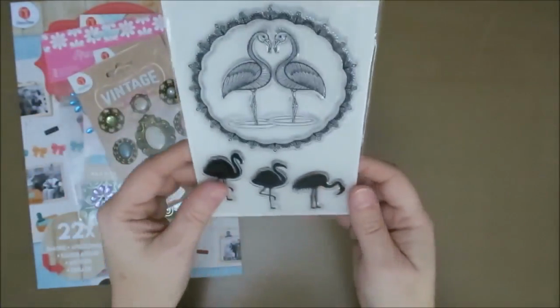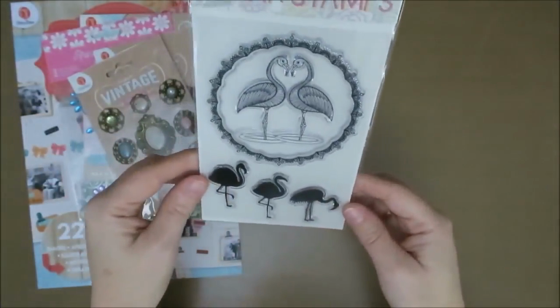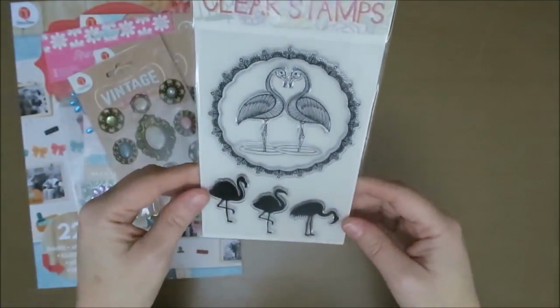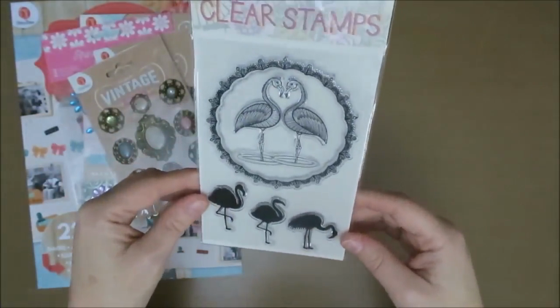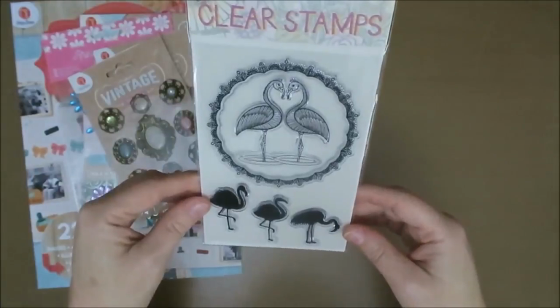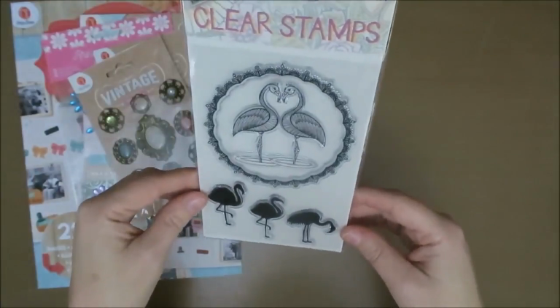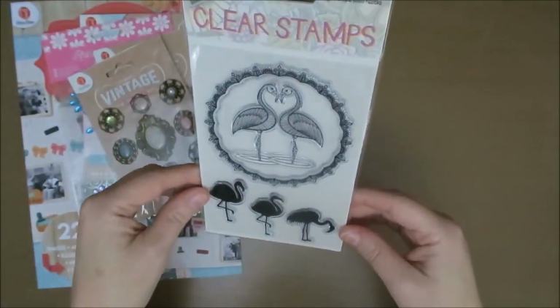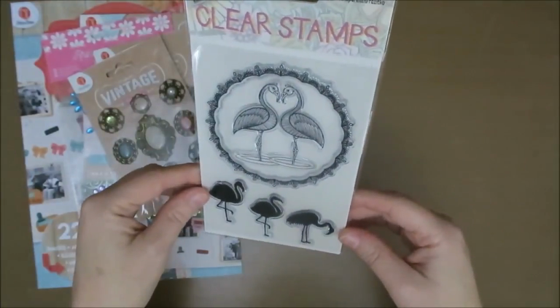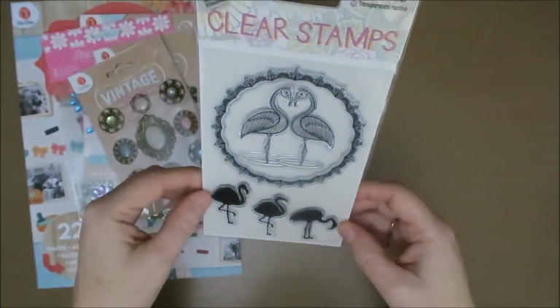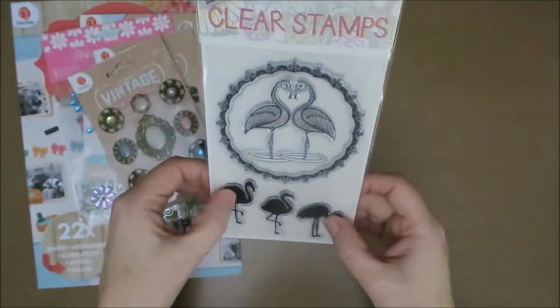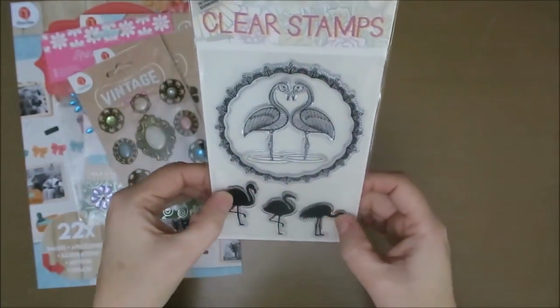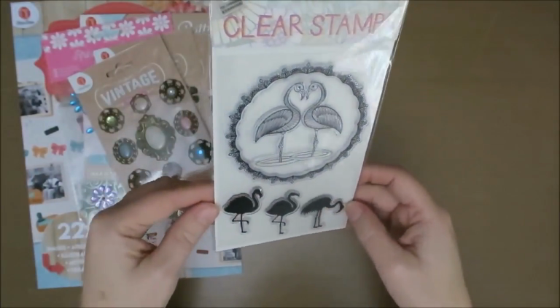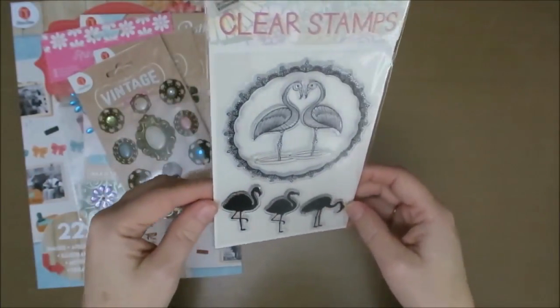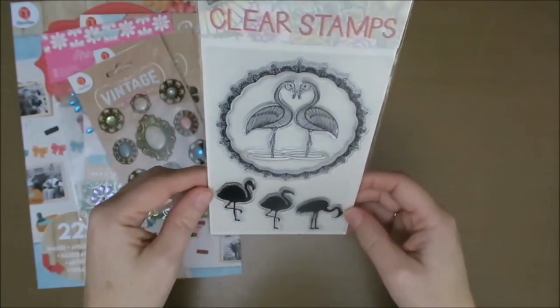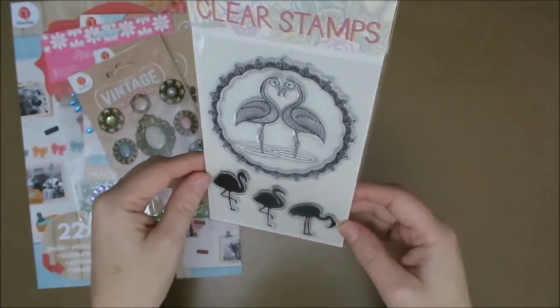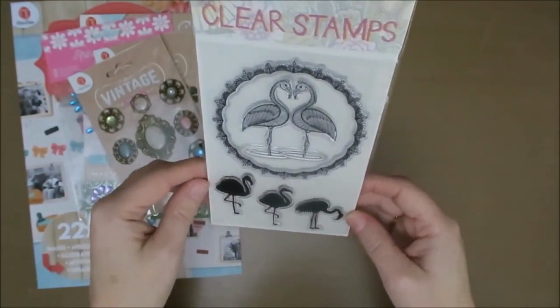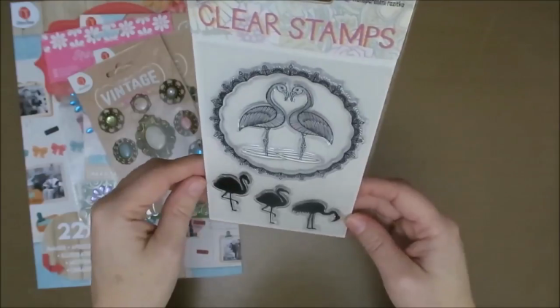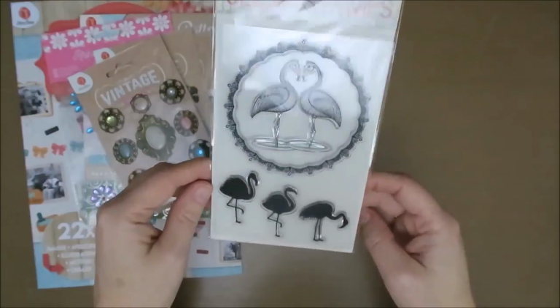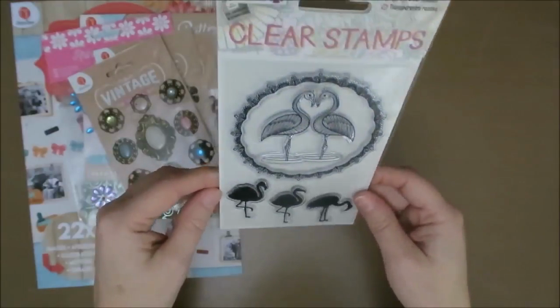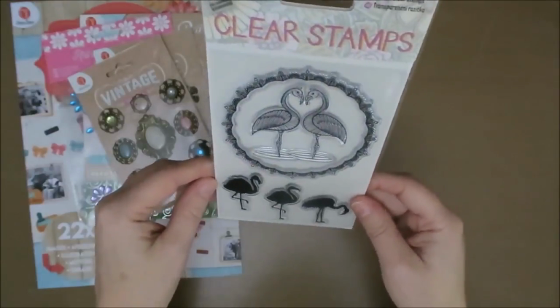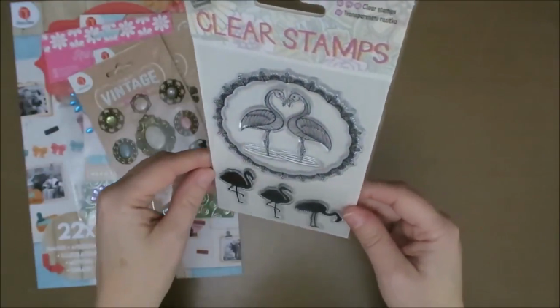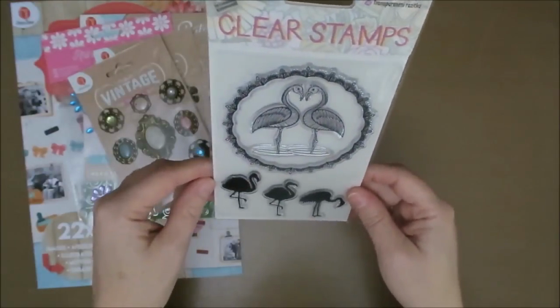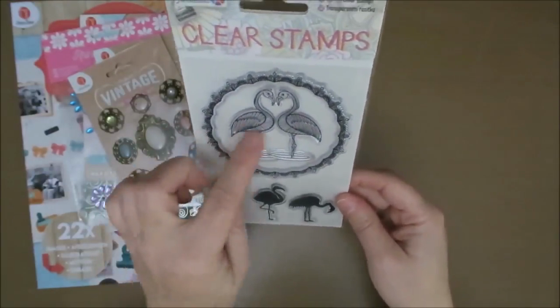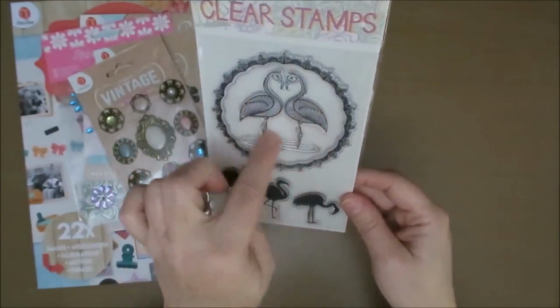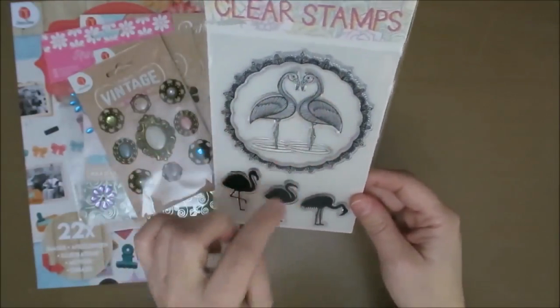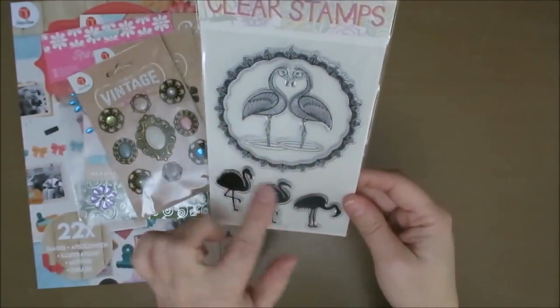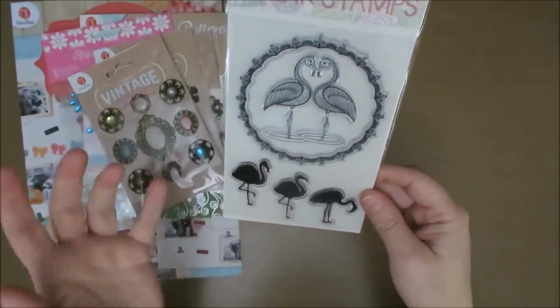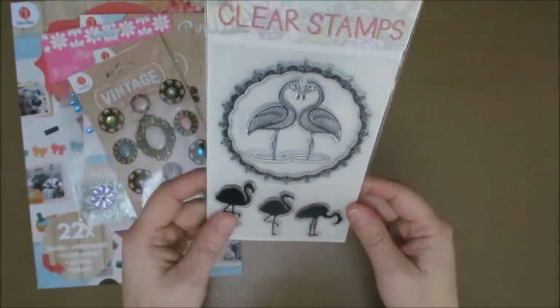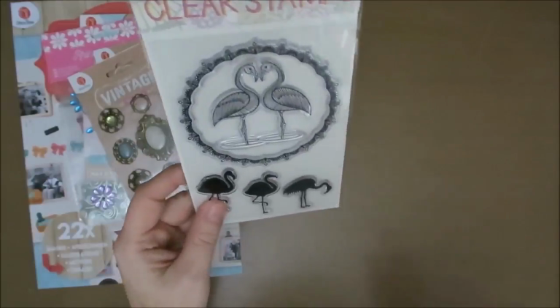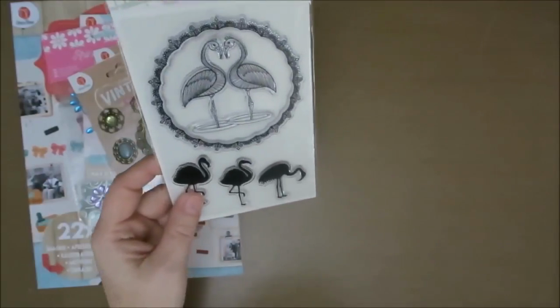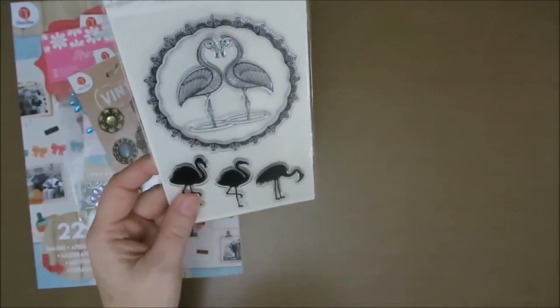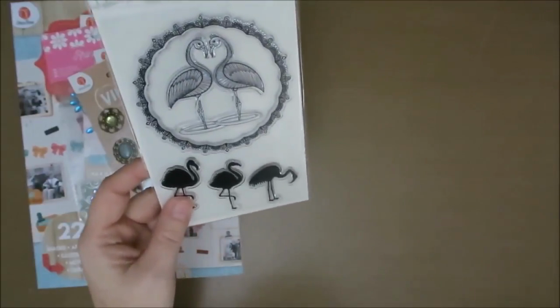And of course I had to buy this one for flamingos. These aren't the best clear stamps, but they're okay. And I just absolutely love this one and the silhouettes. So I am going to use this in my flamingo journal.